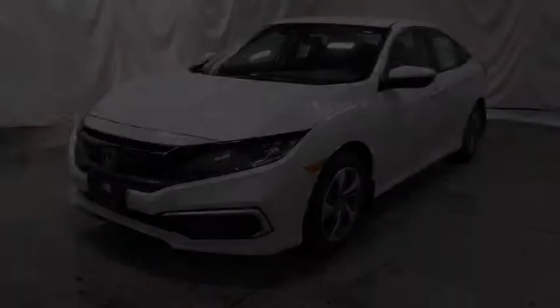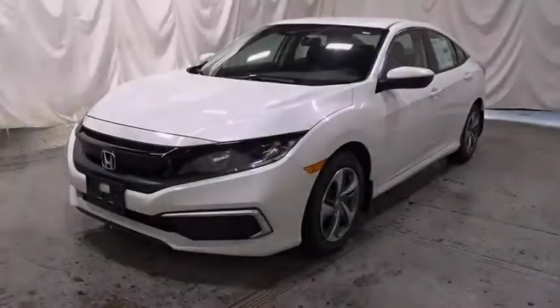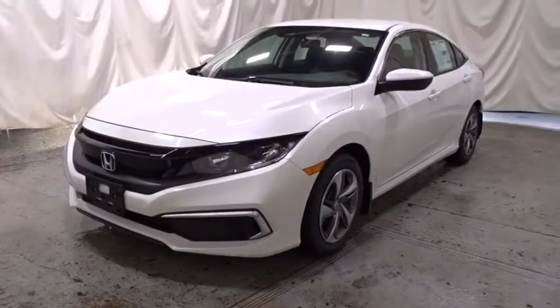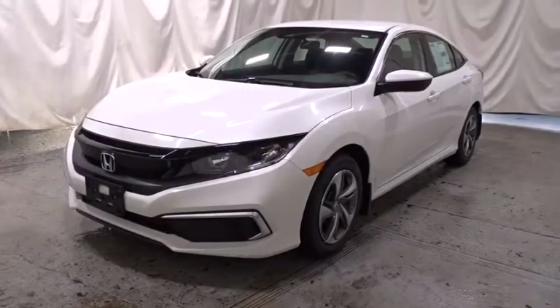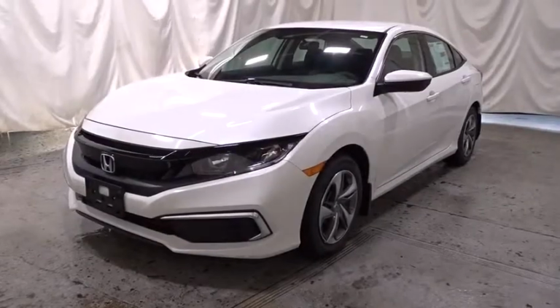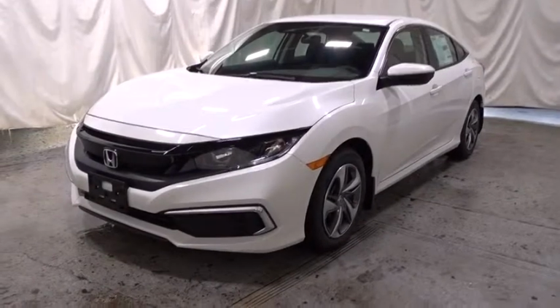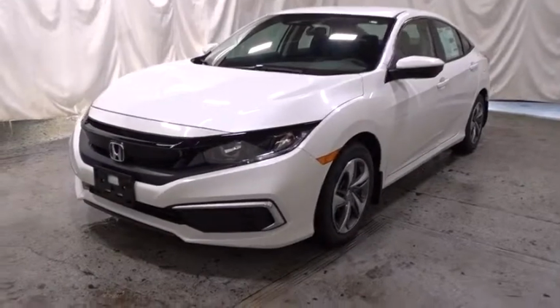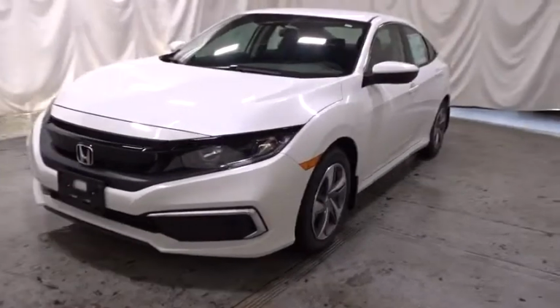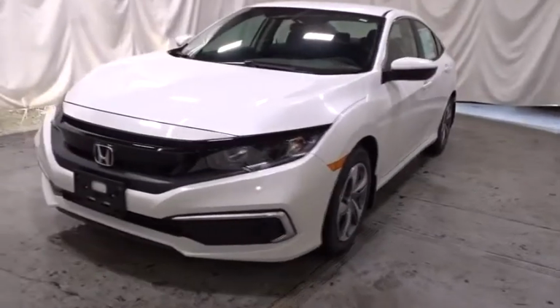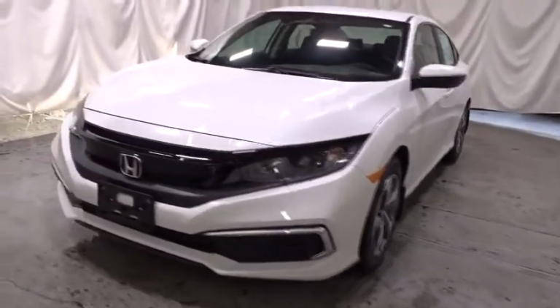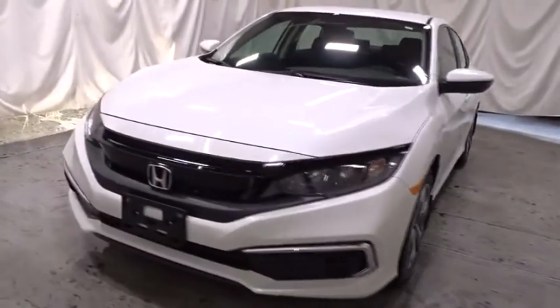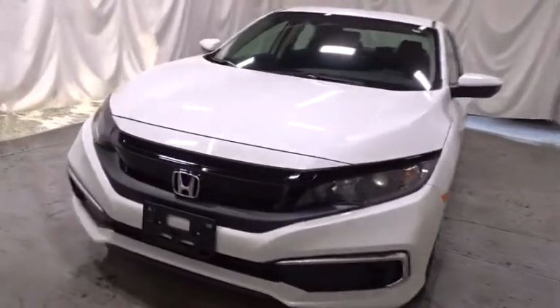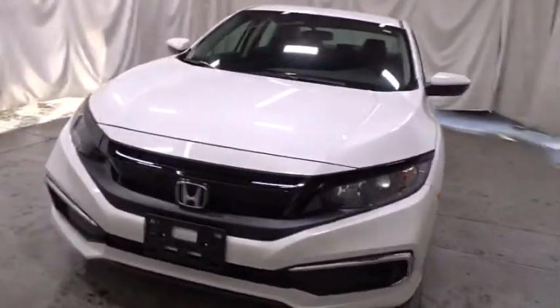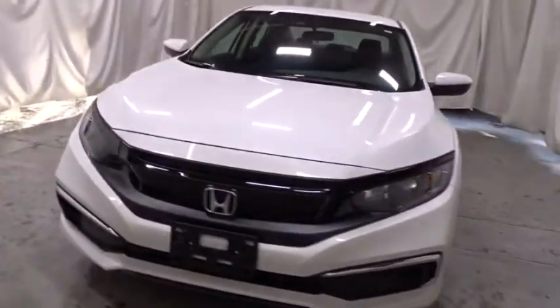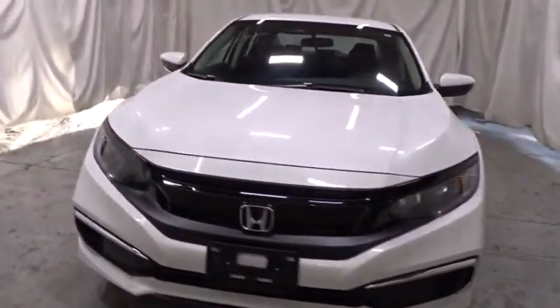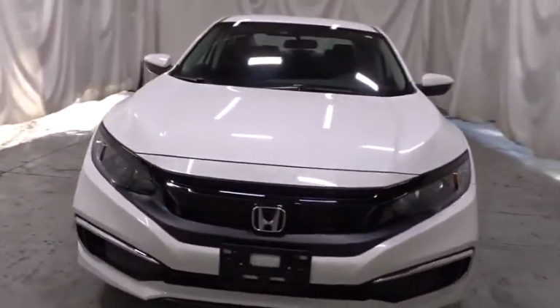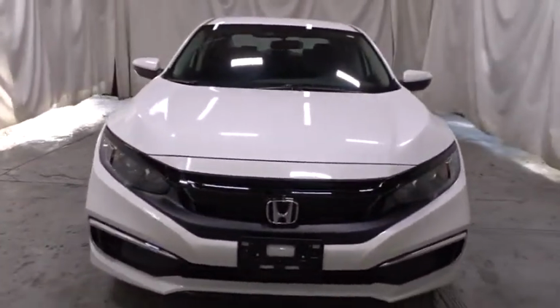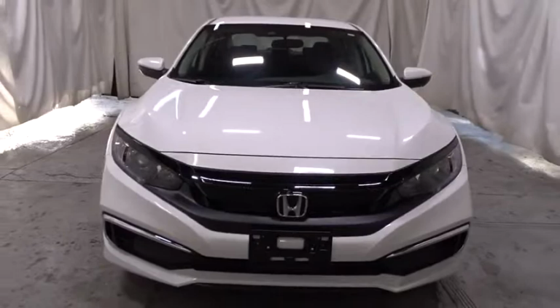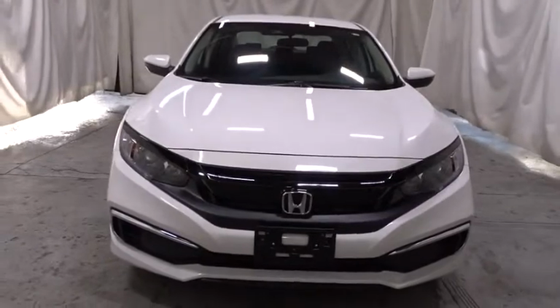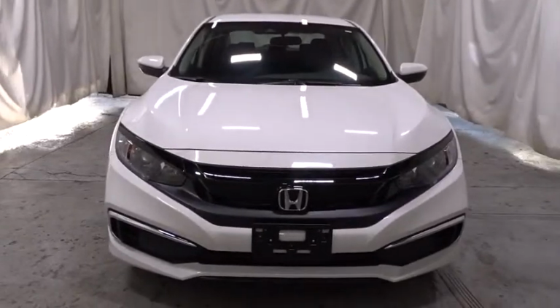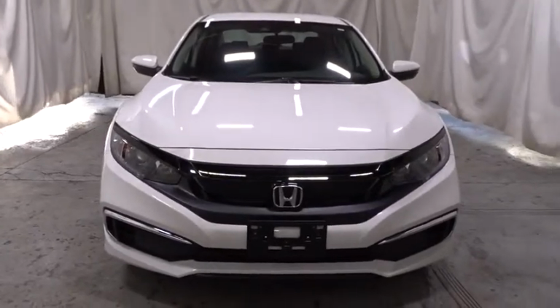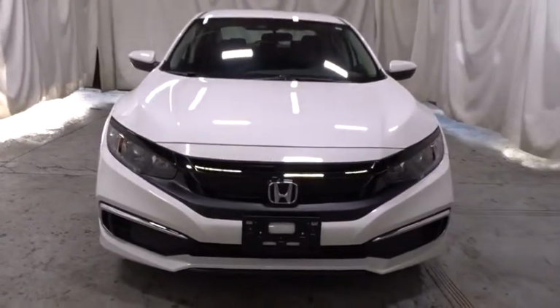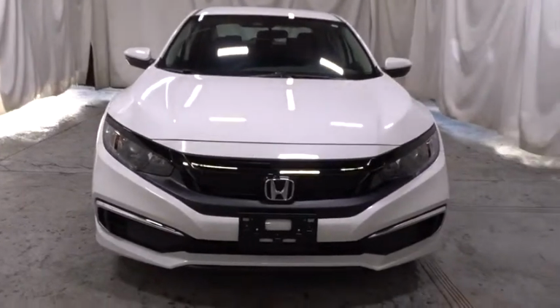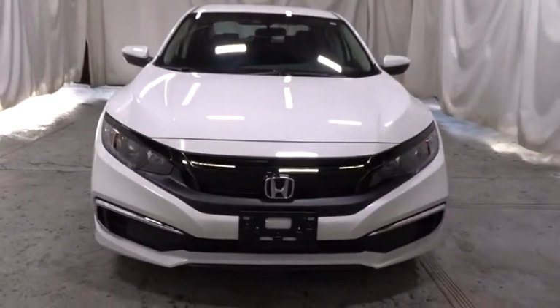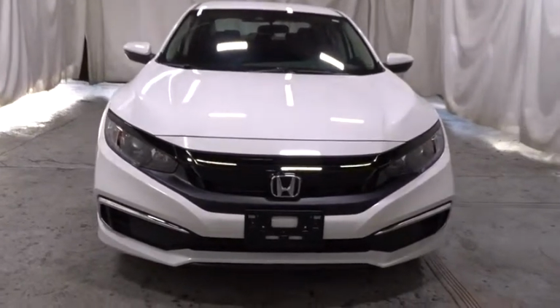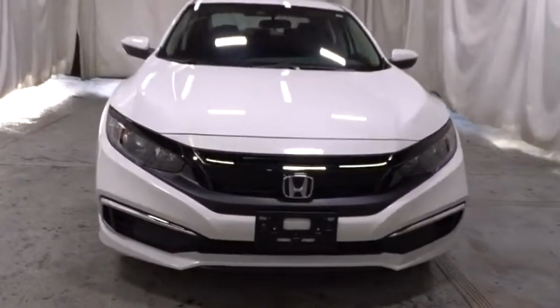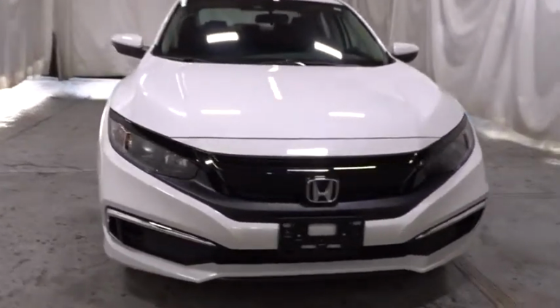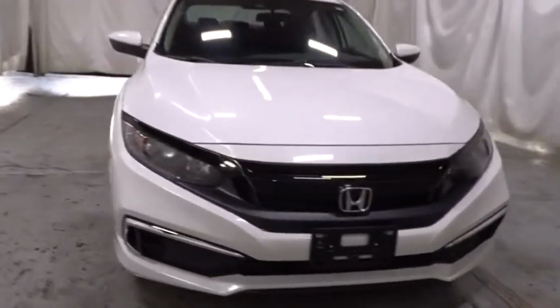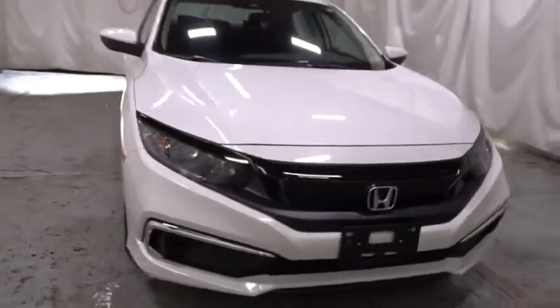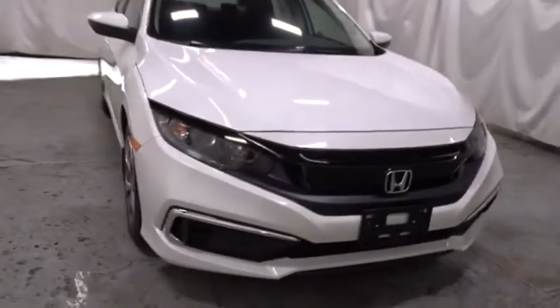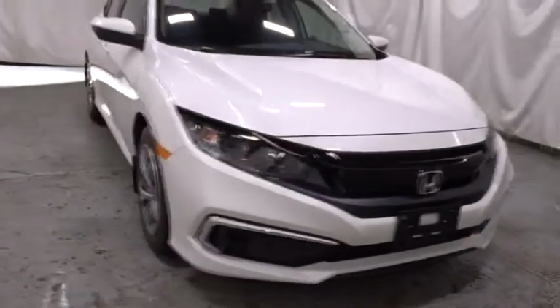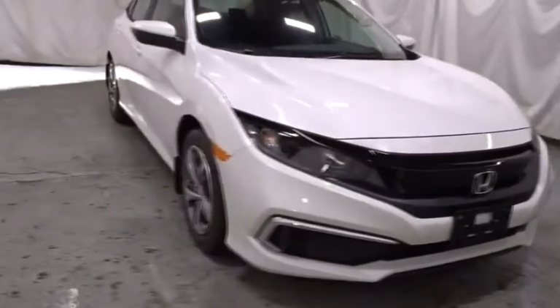2019 Honda Civic. Honda Civic — practical, awesome gas mileage, and incredibly reliable. This vehicle has less than 100 miles.